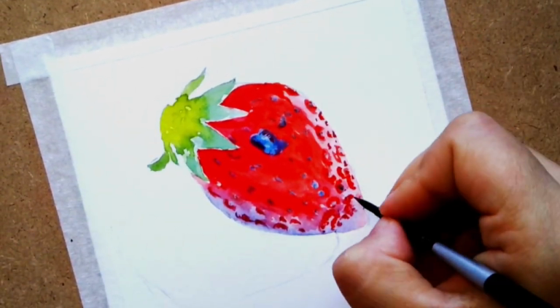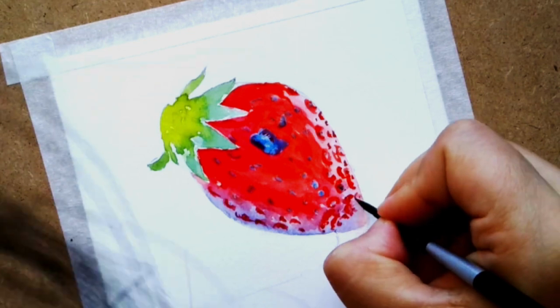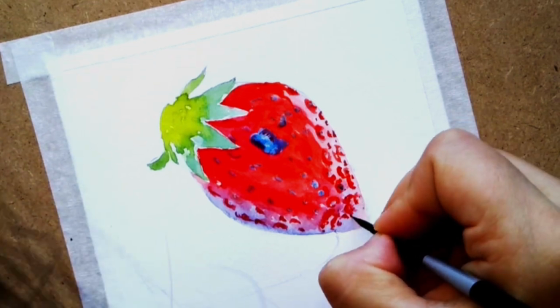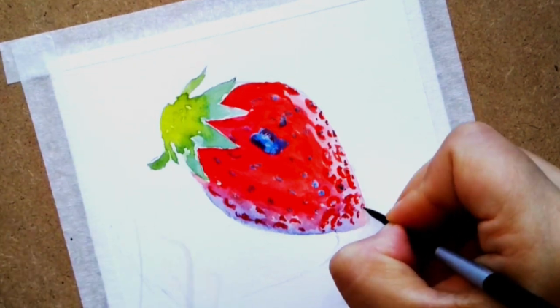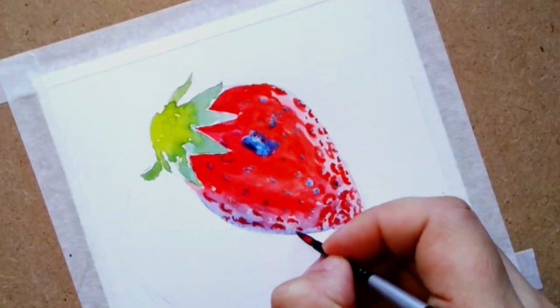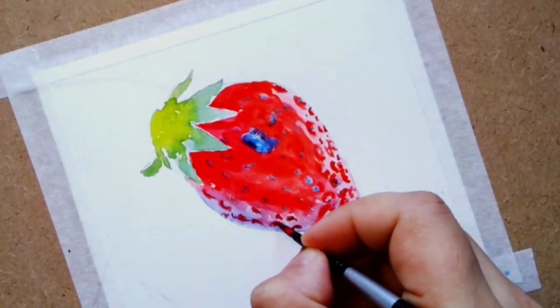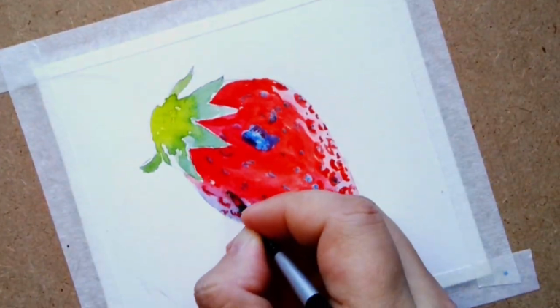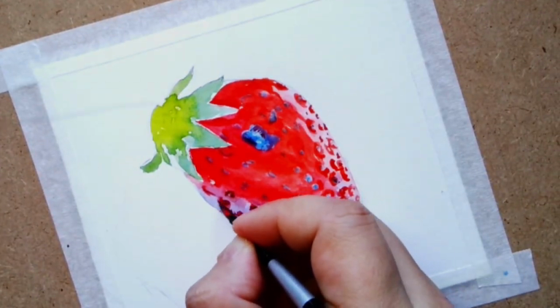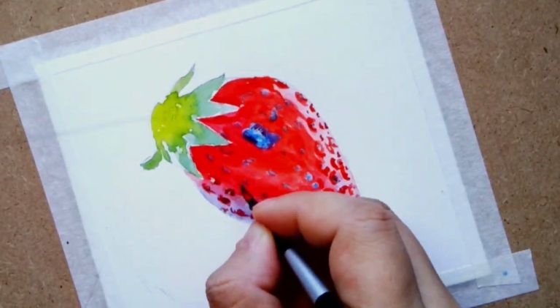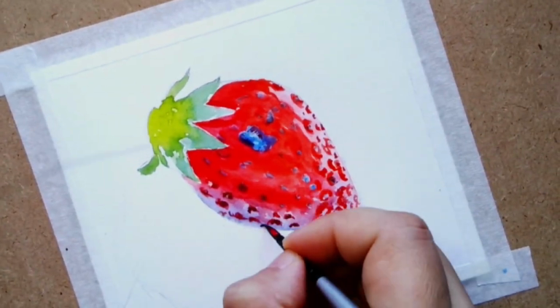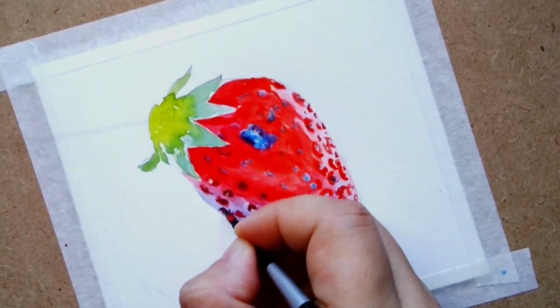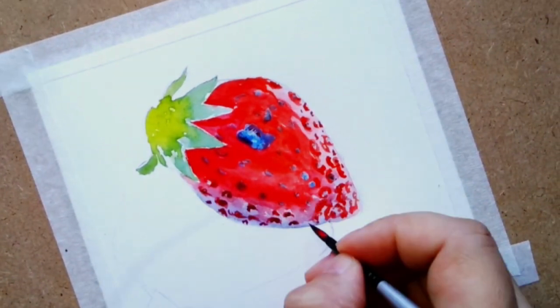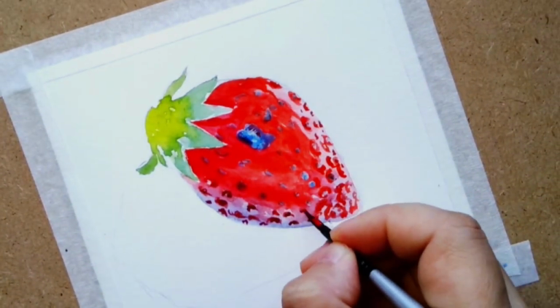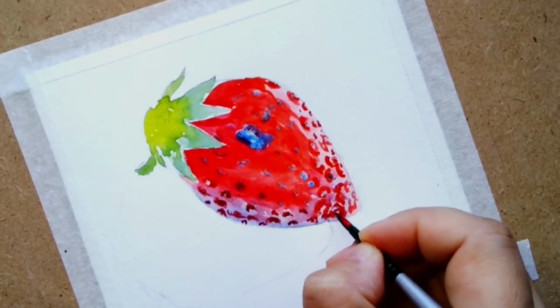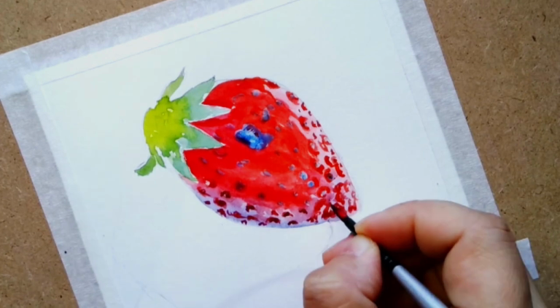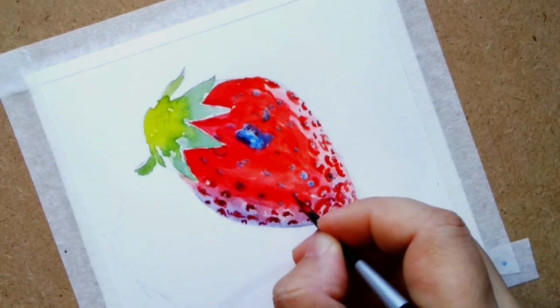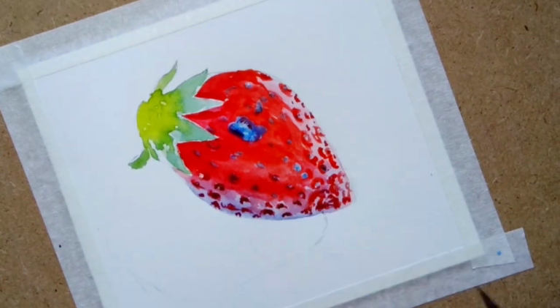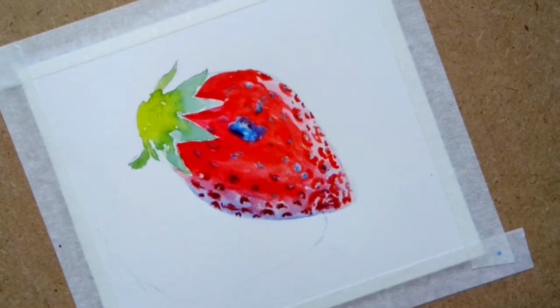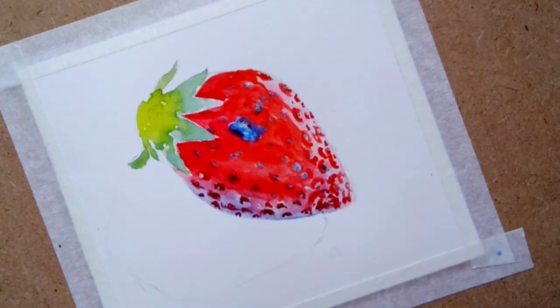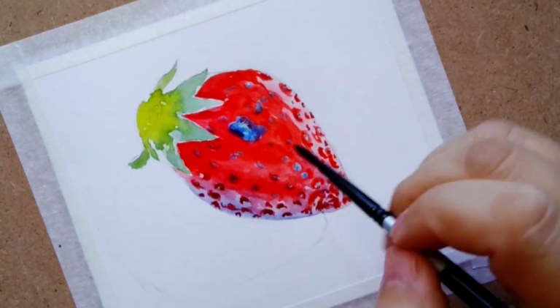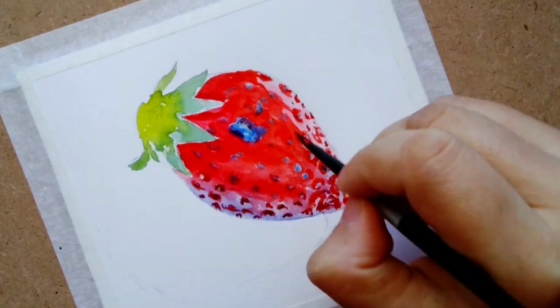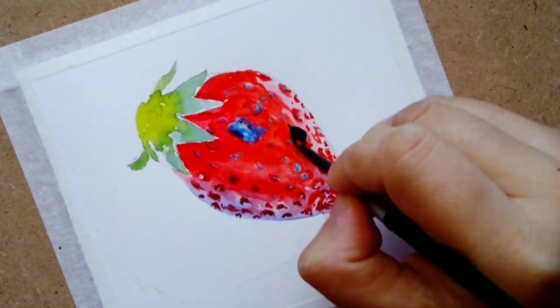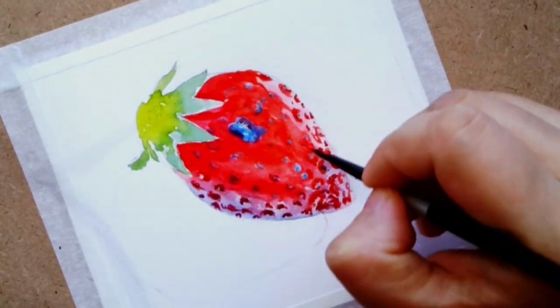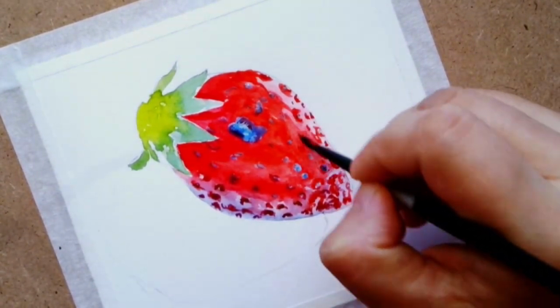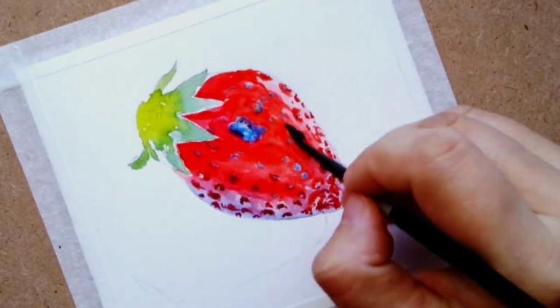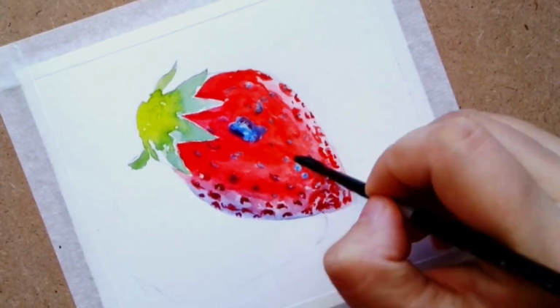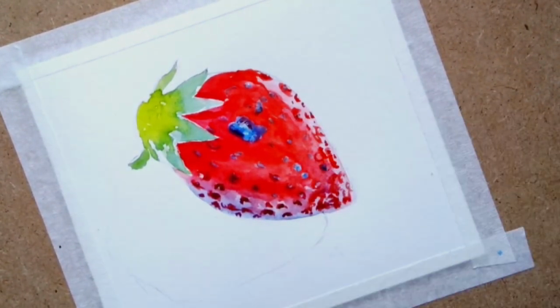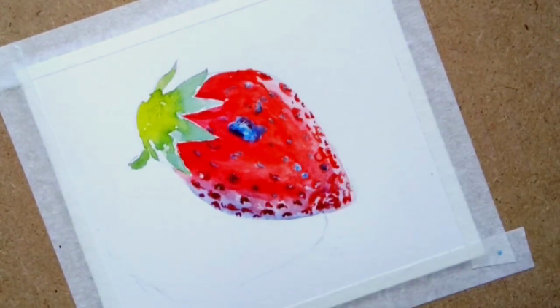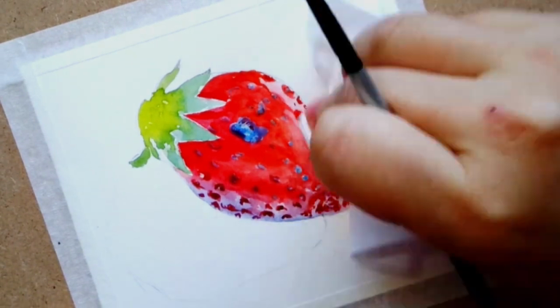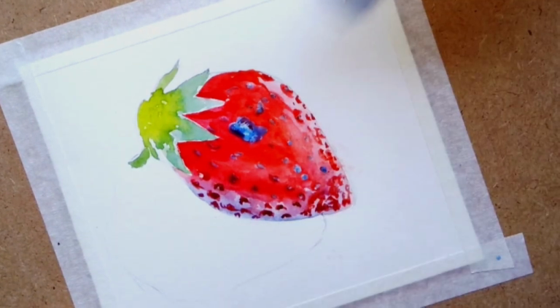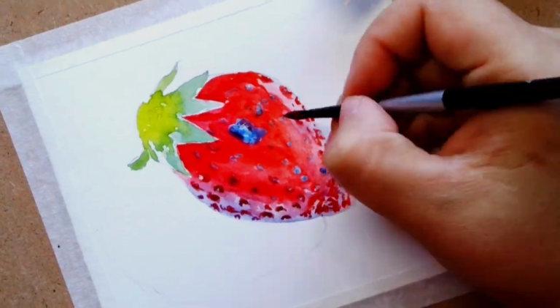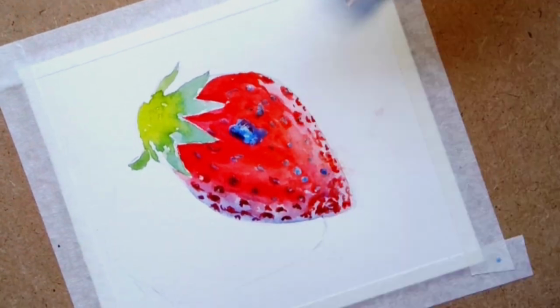Keep adding blue and adding shadows with the purple-blue that's mixed with red, and continuing to lift red paint to give the highlight more air.